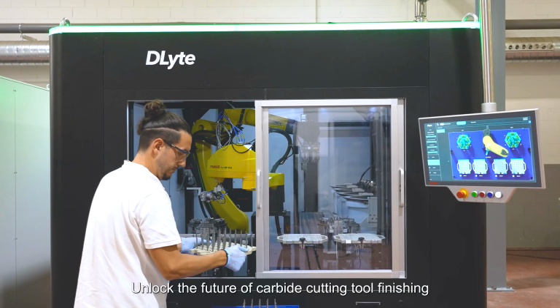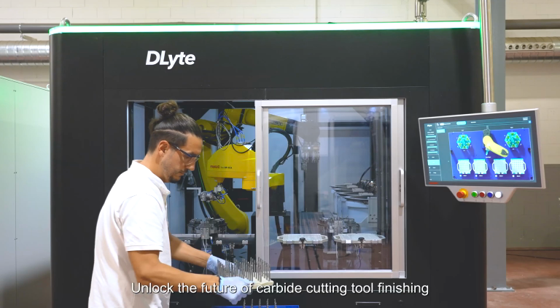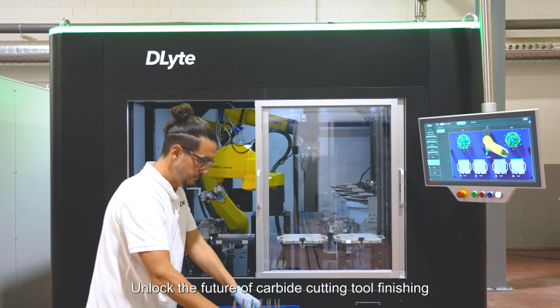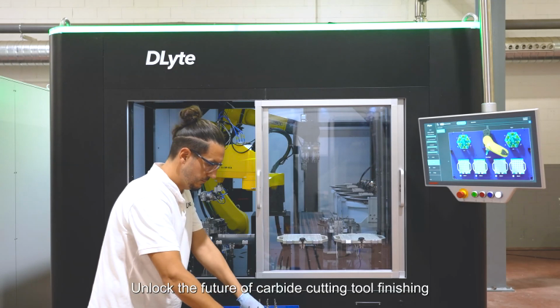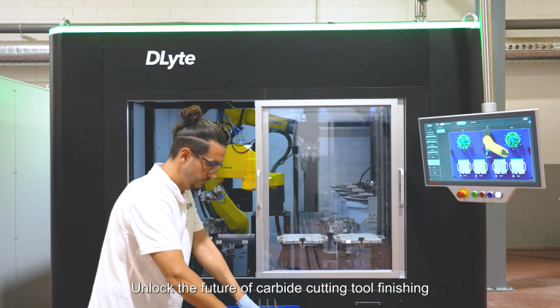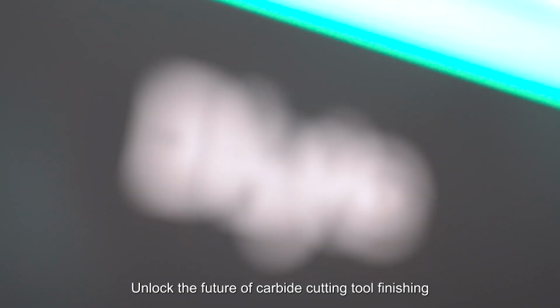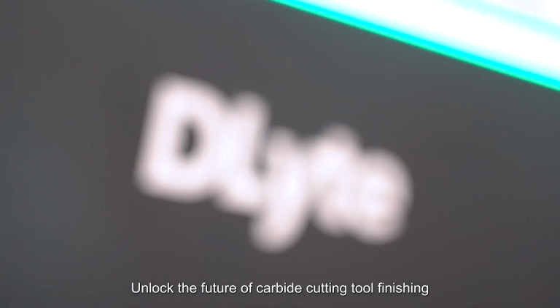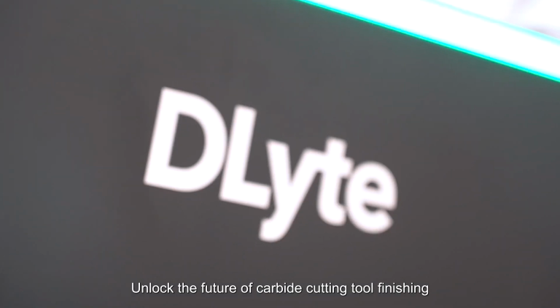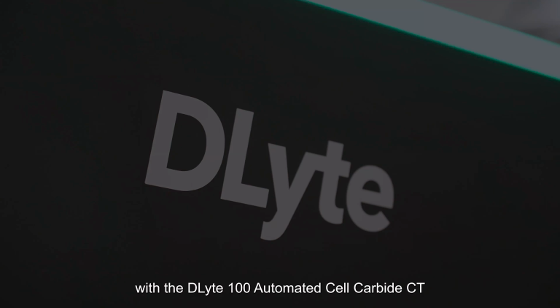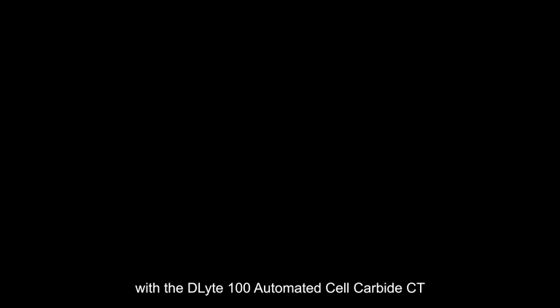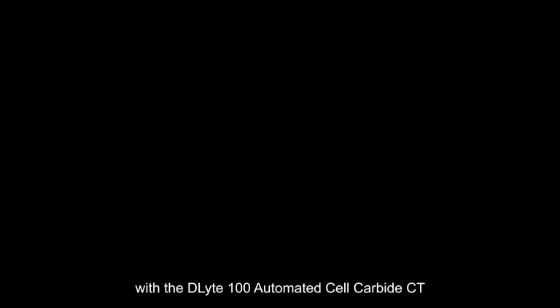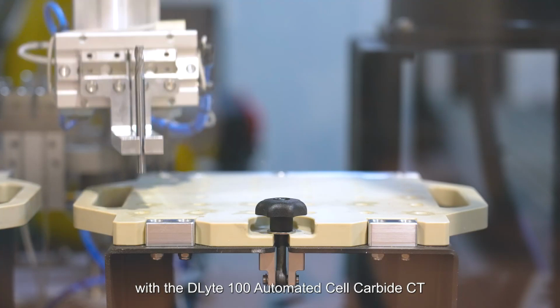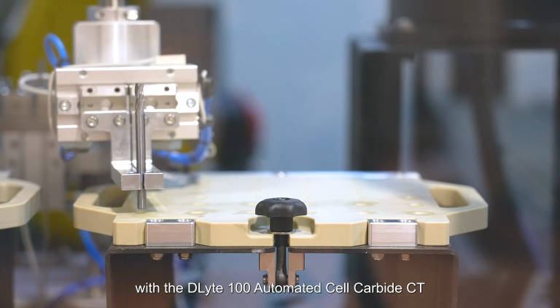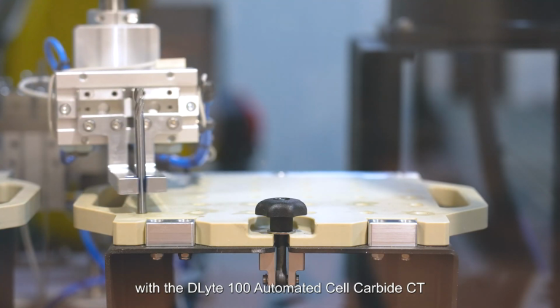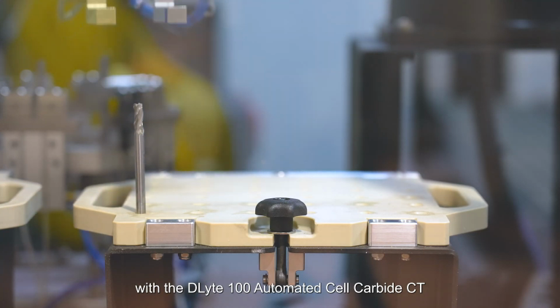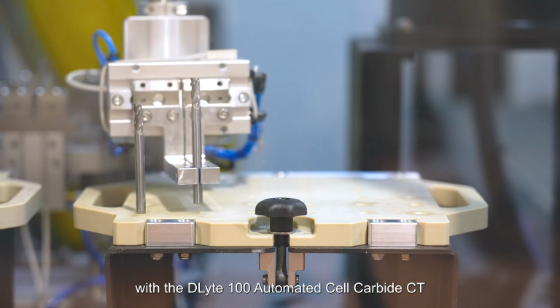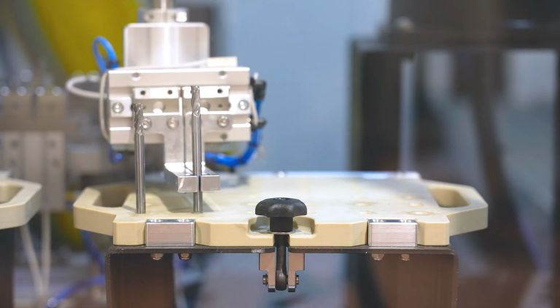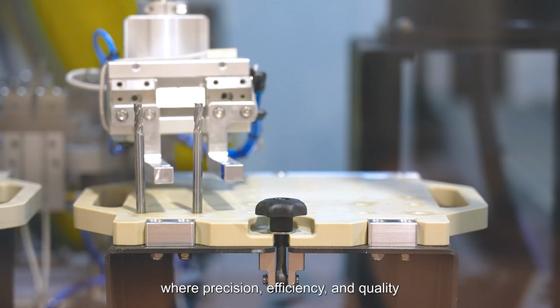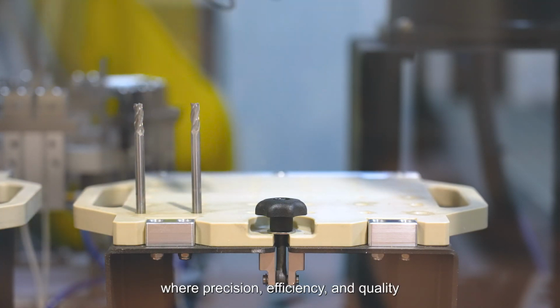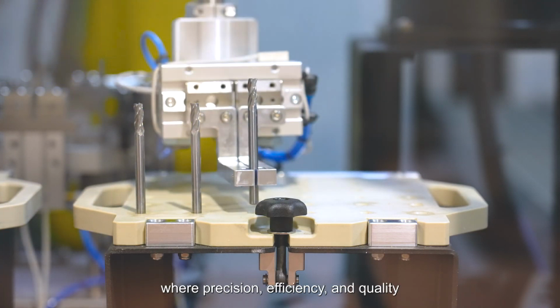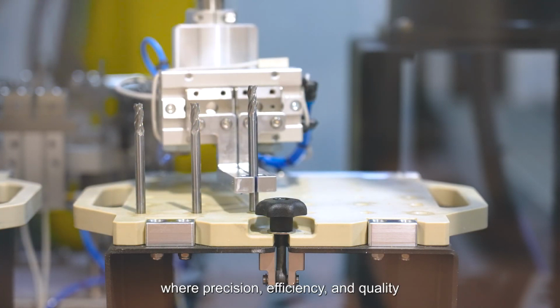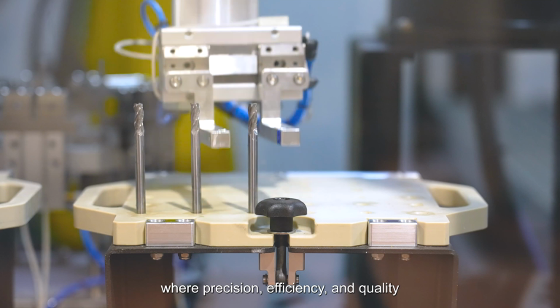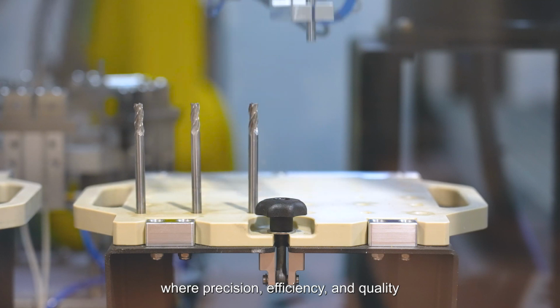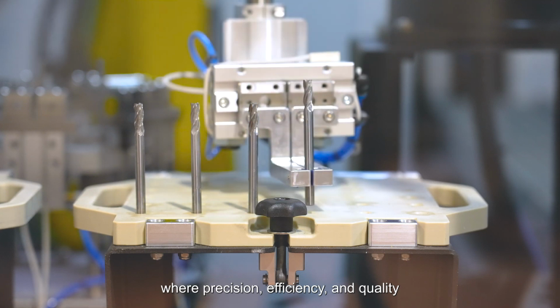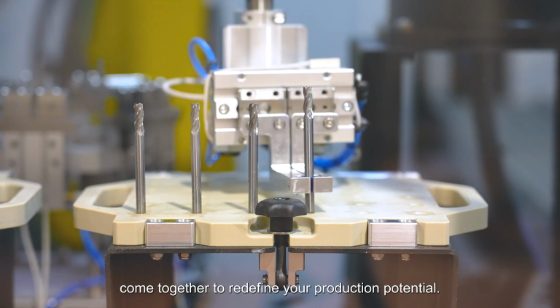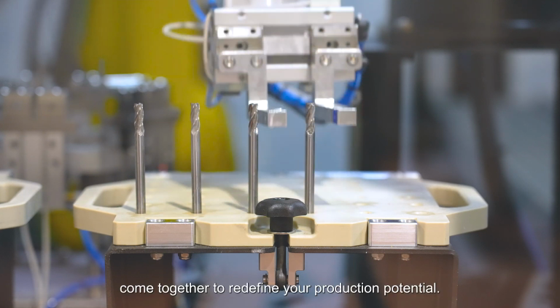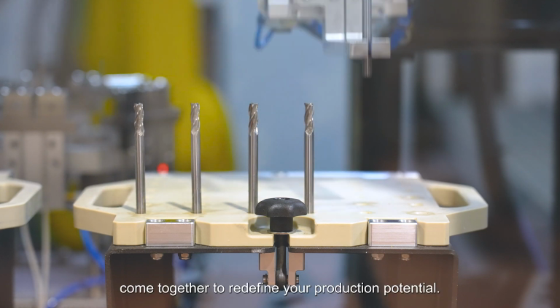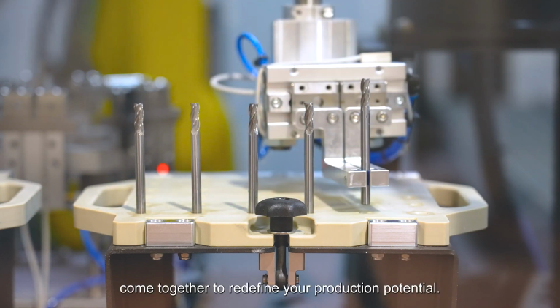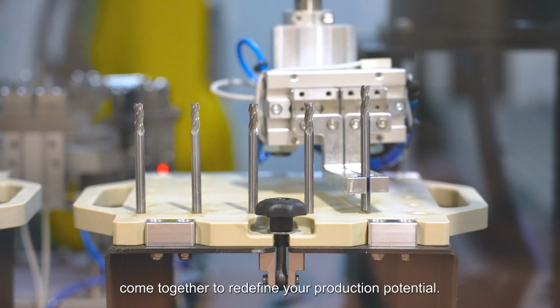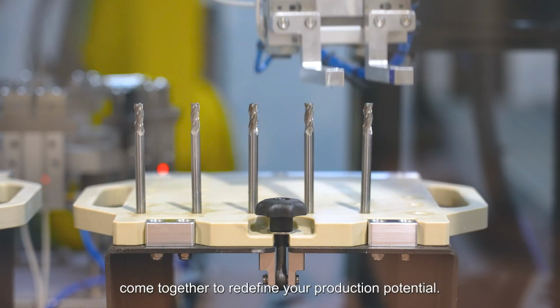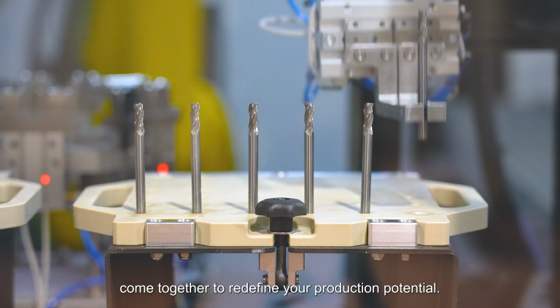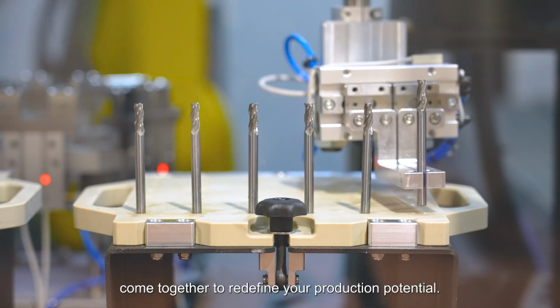Unlock the future of carbide cutting tool finishing with the D-Lite 100 Automated Cell Carbide CT, where precision, efficiency, and quality come together to redefine your production potential.